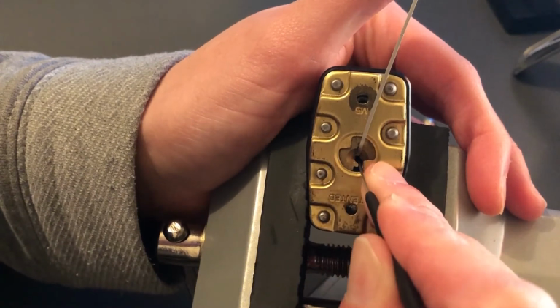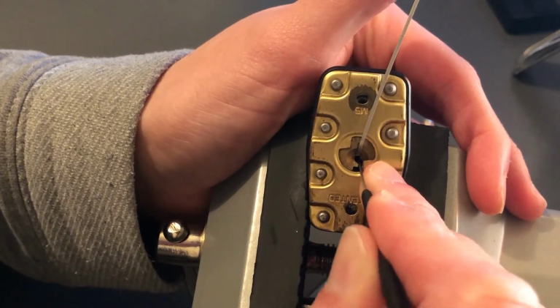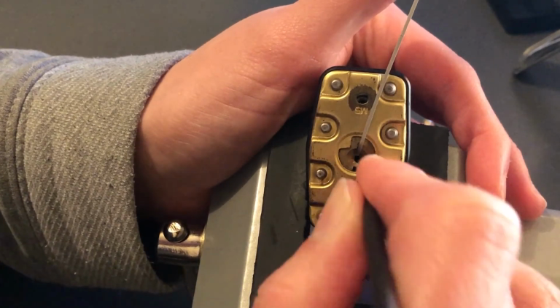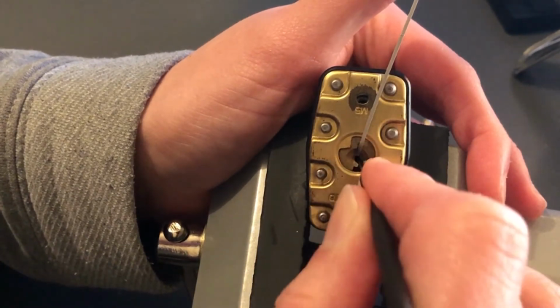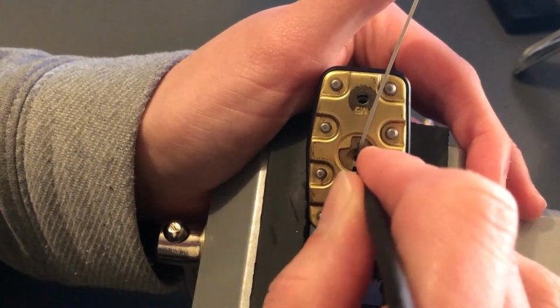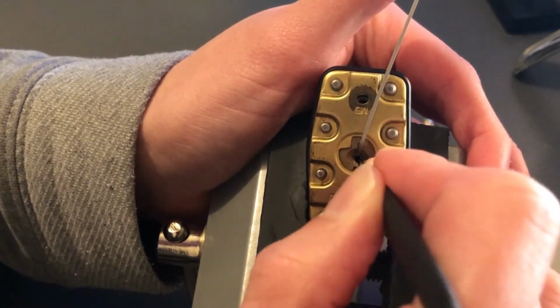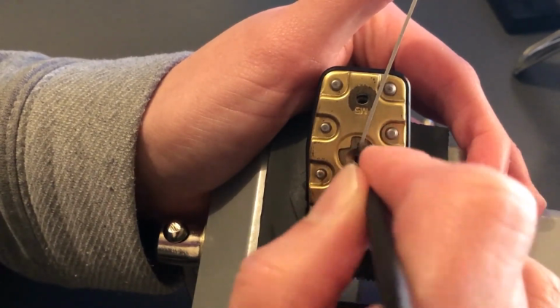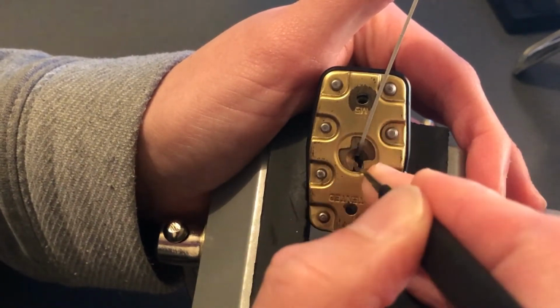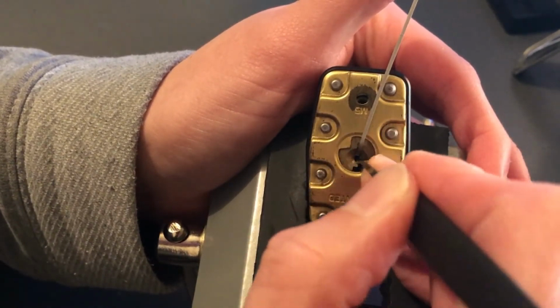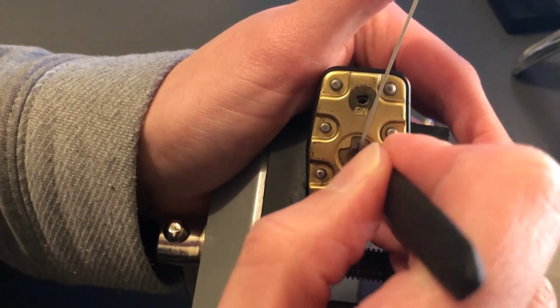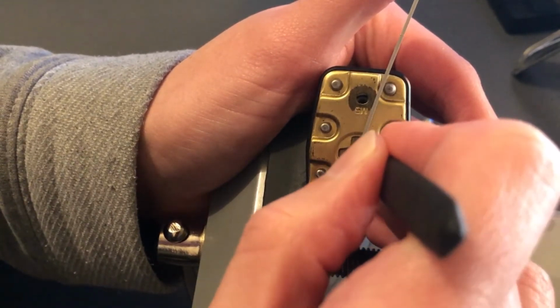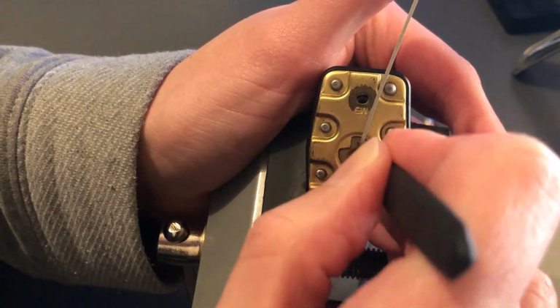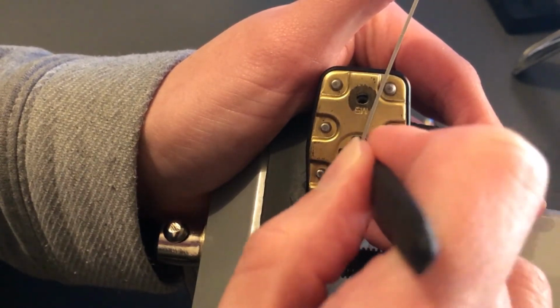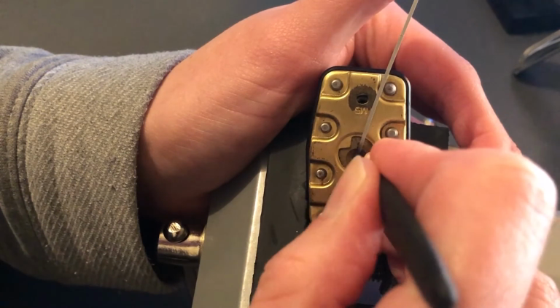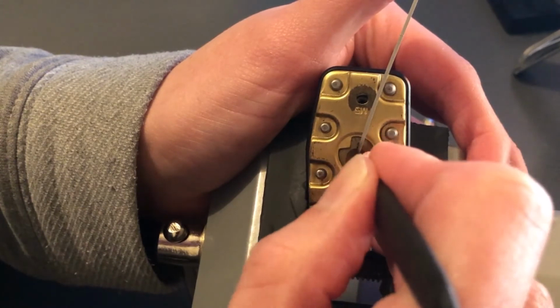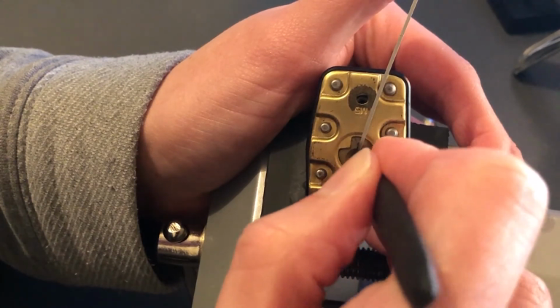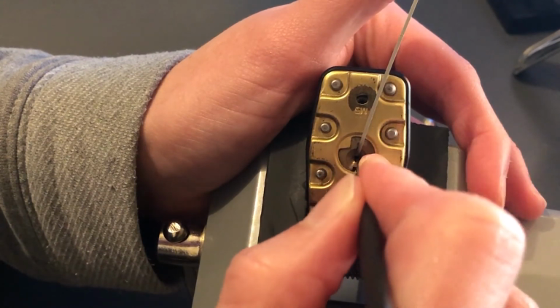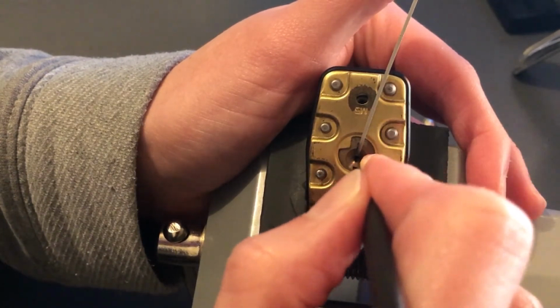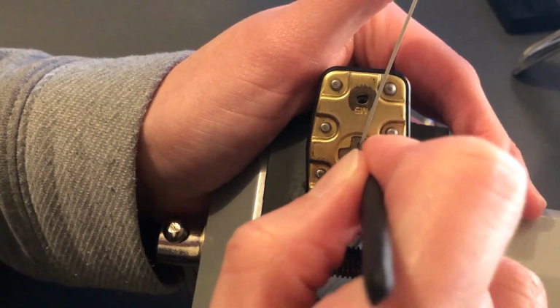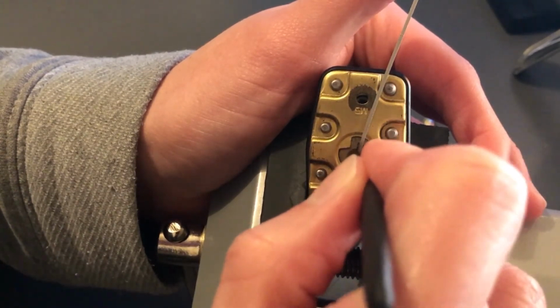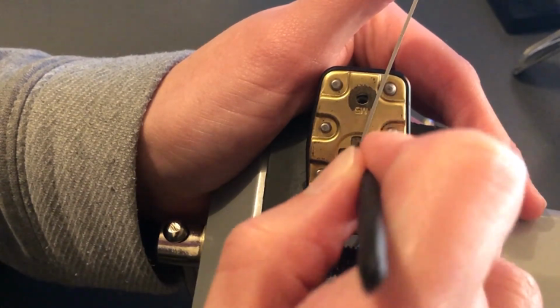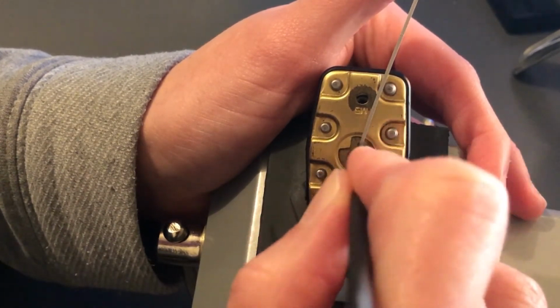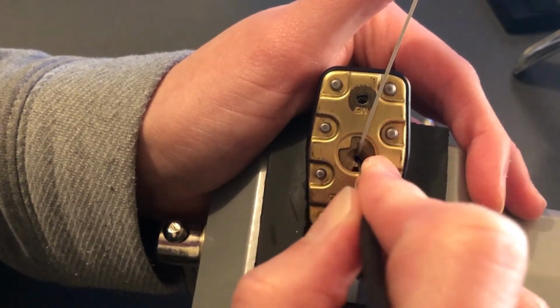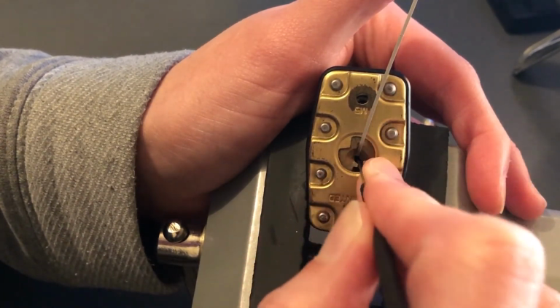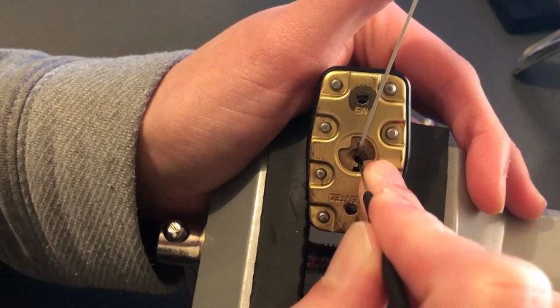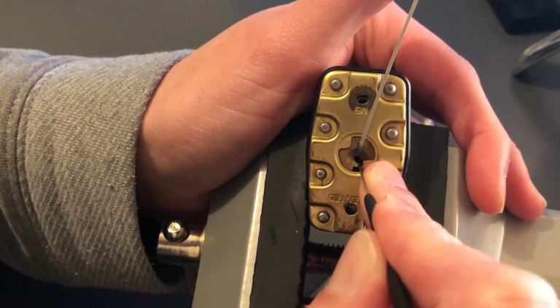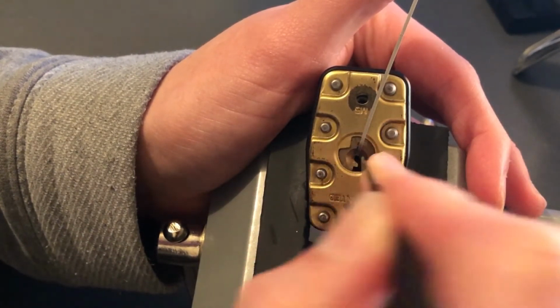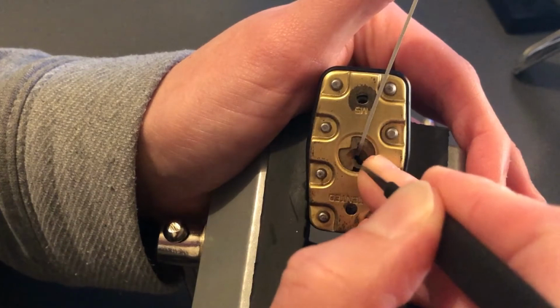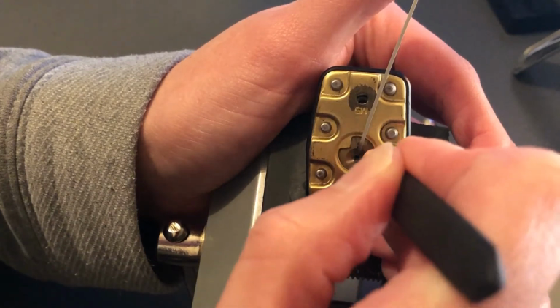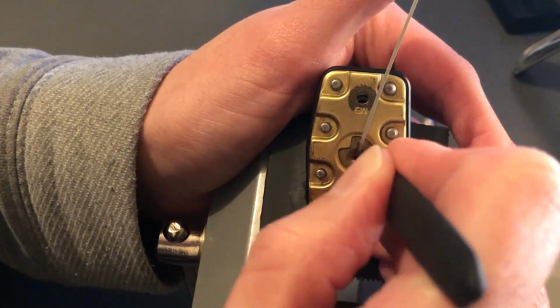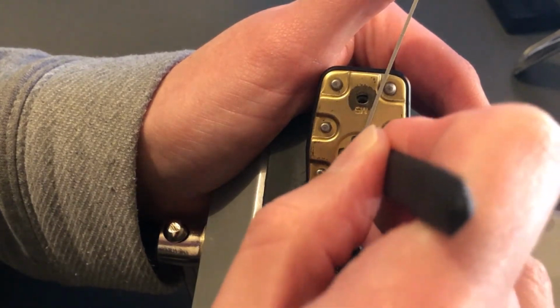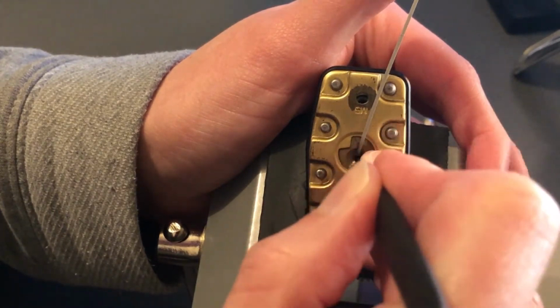So this is going to be my entry into Kraken's July giveaway — July 21. You also wanted to know how I got into Locksport.